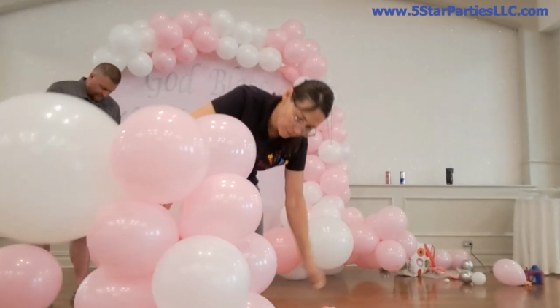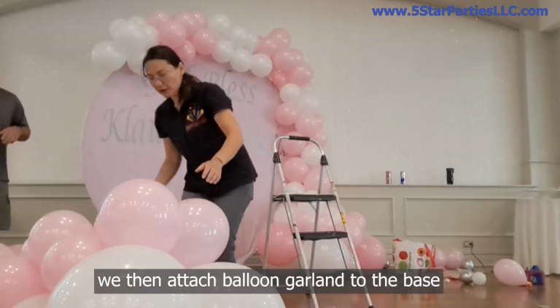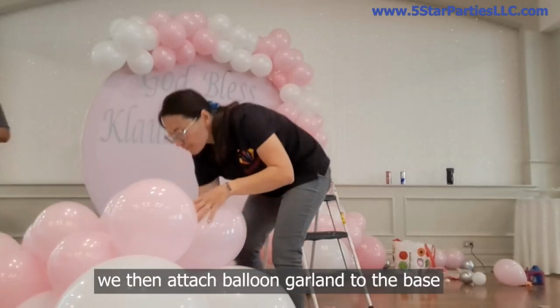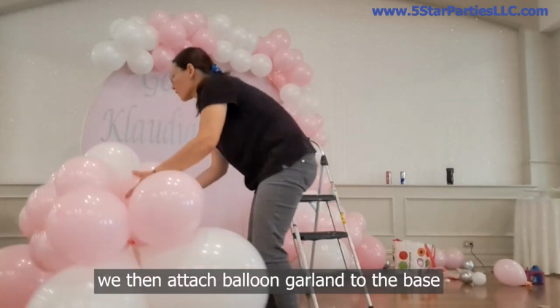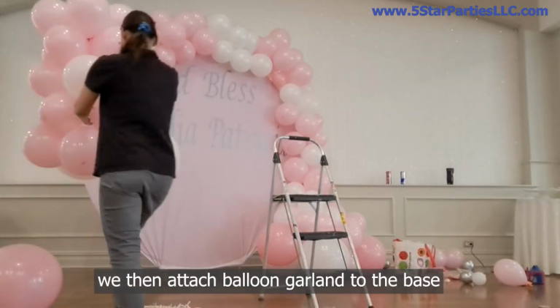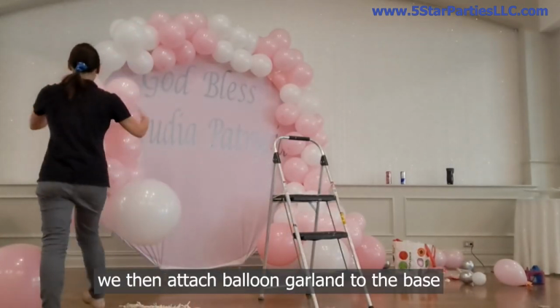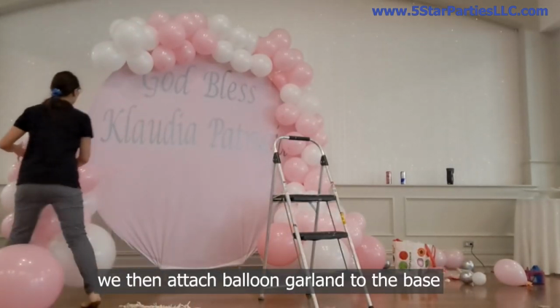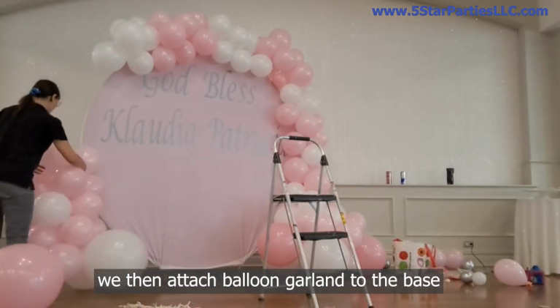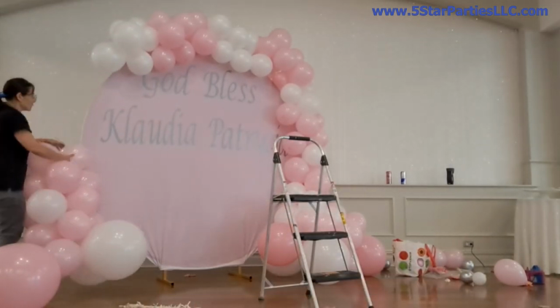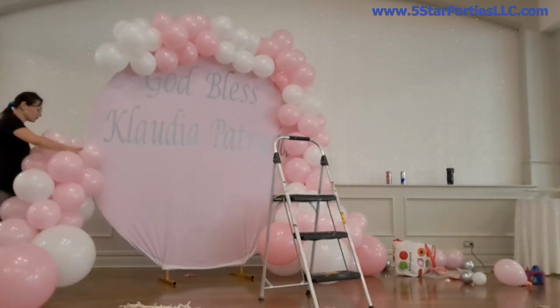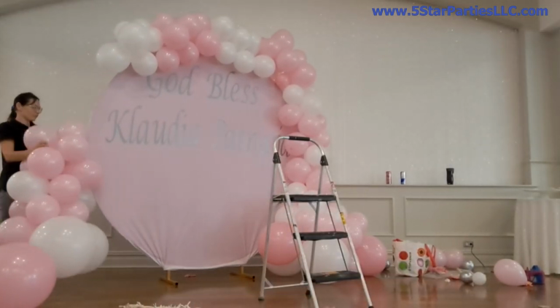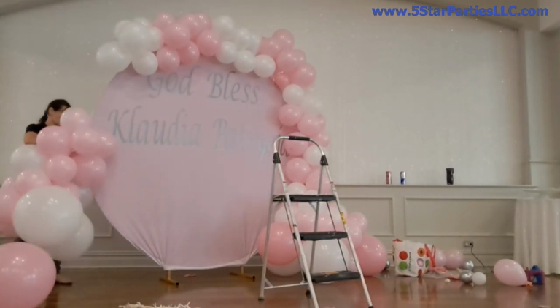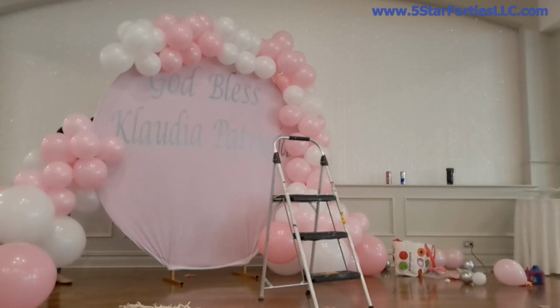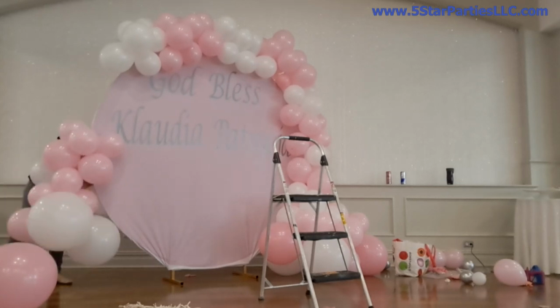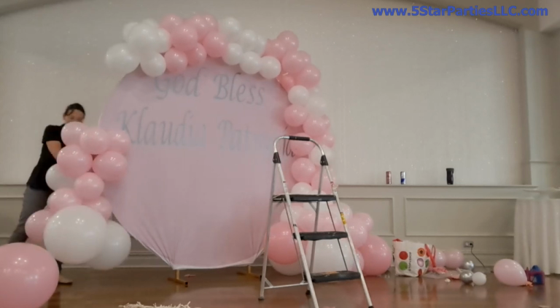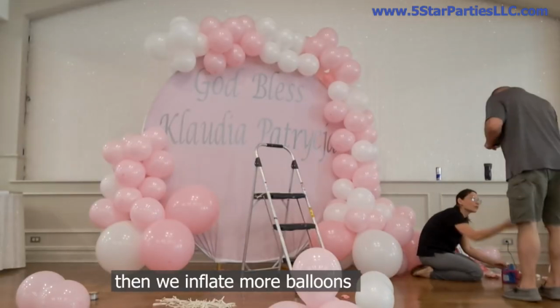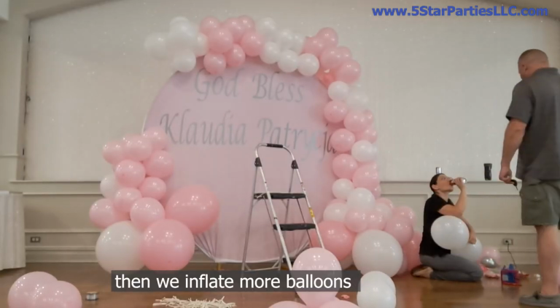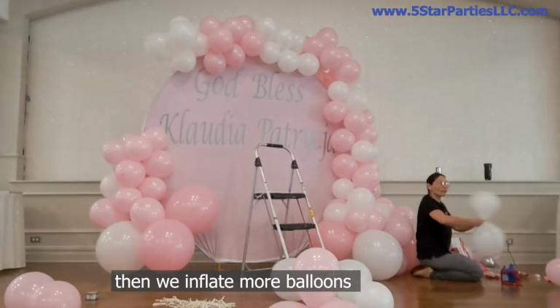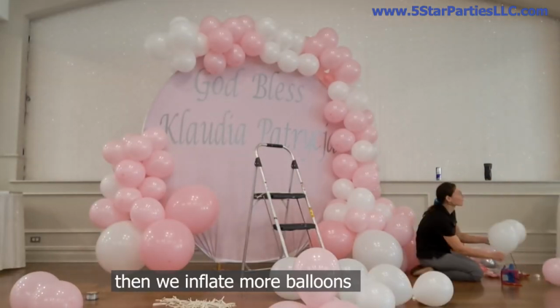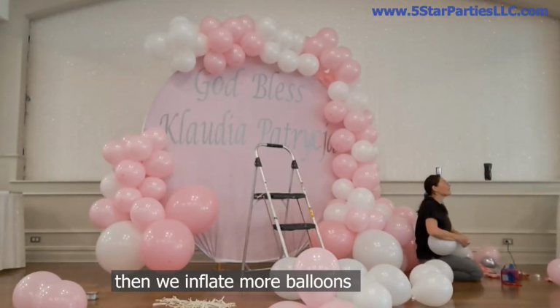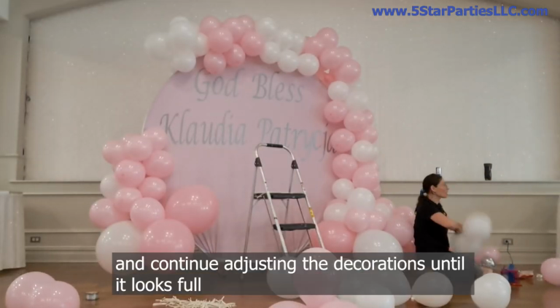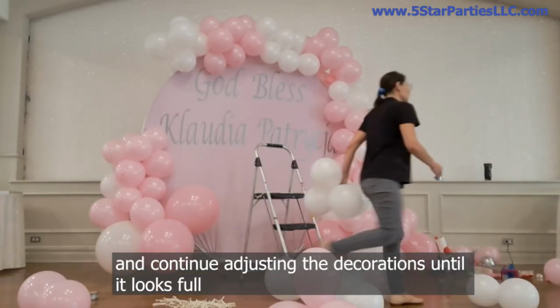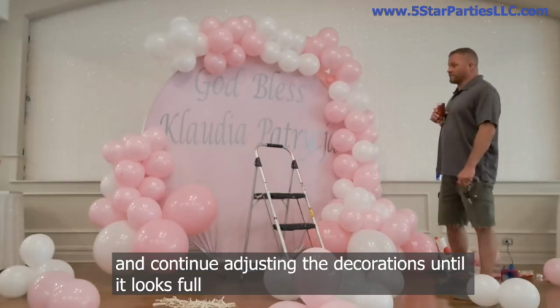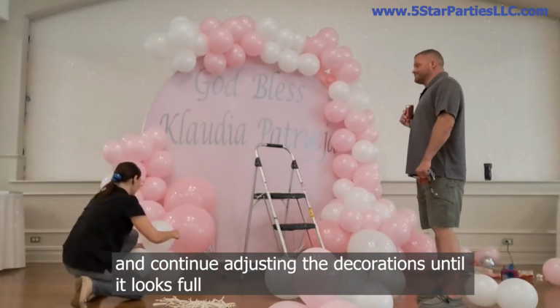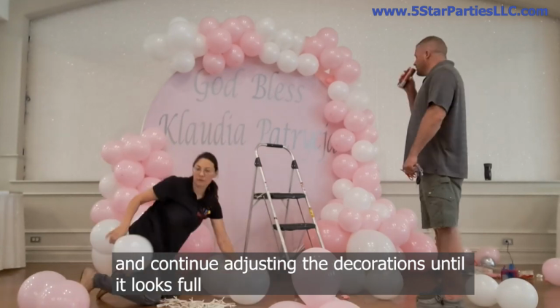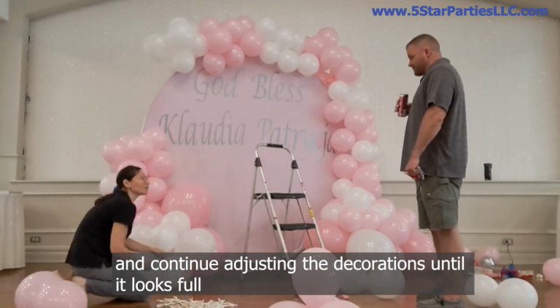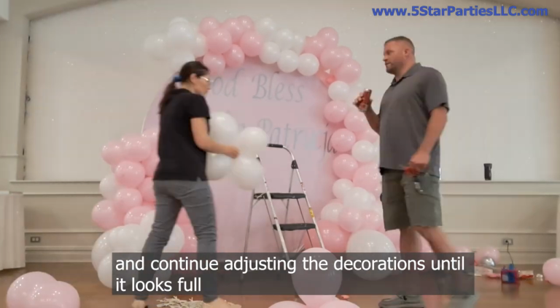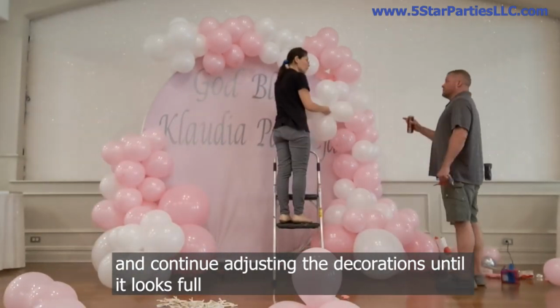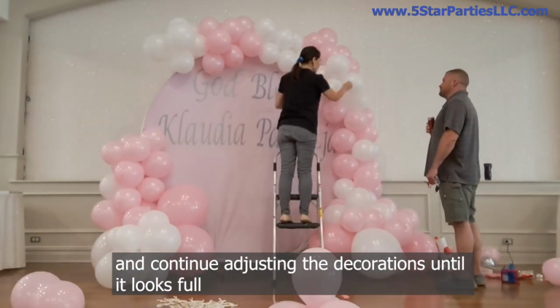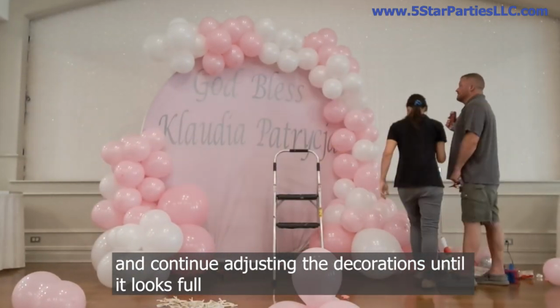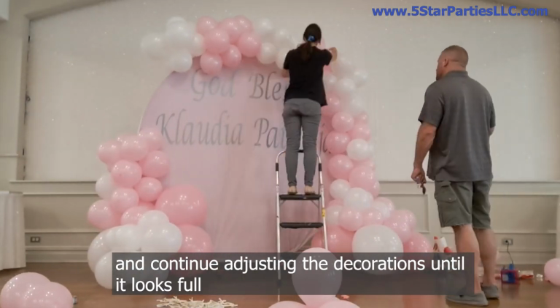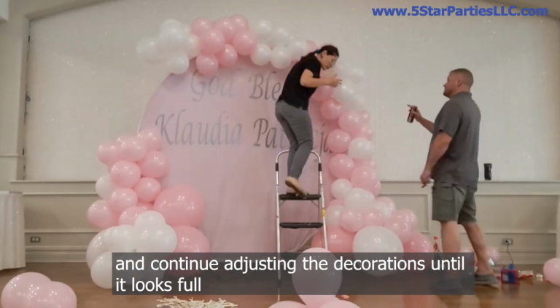We then attach the balloon garland to the base. Then we inflate more balloons and continue adjusting the decorations until it looks full.